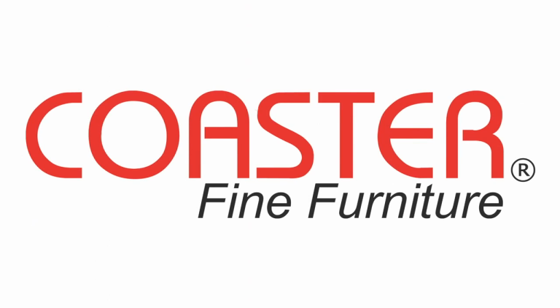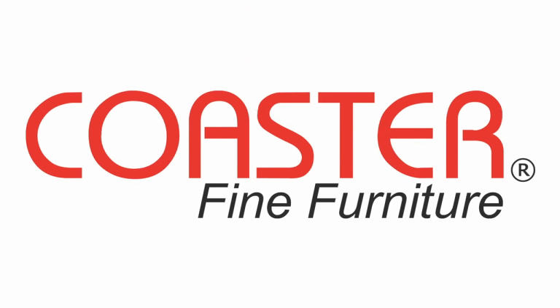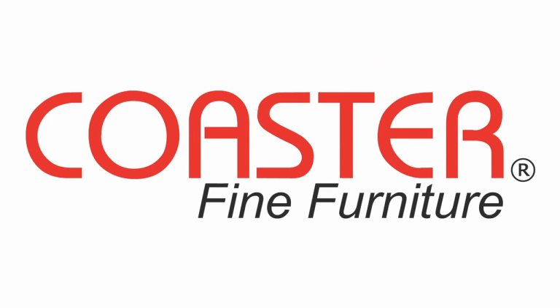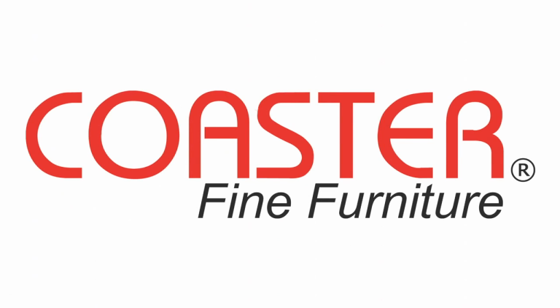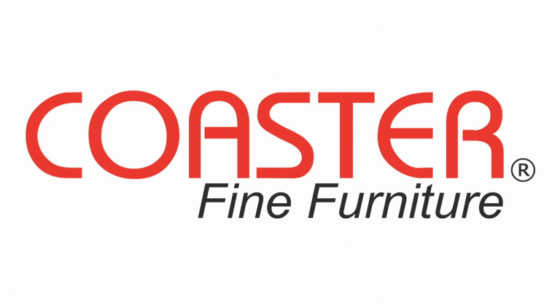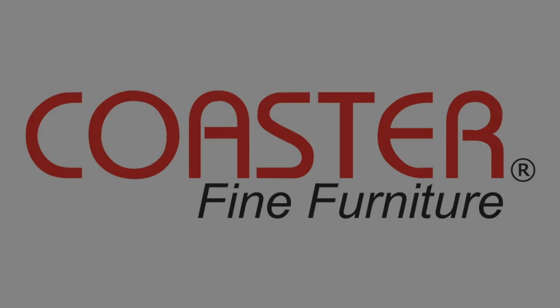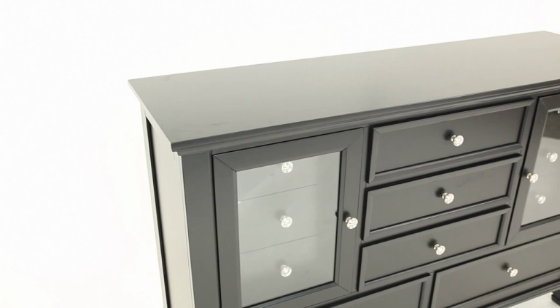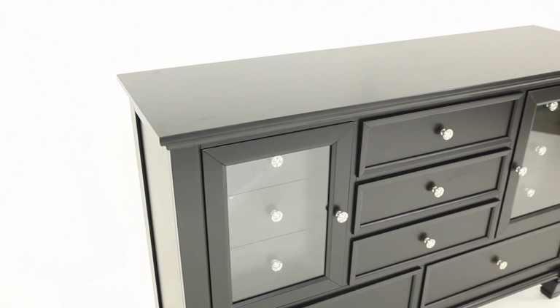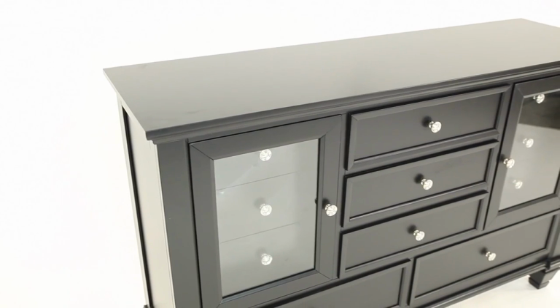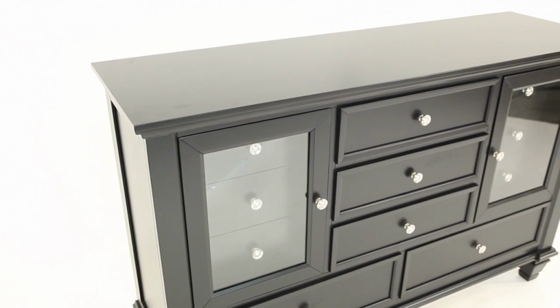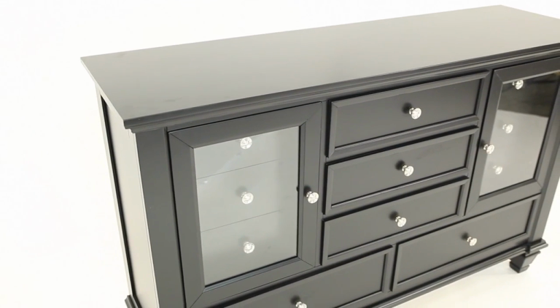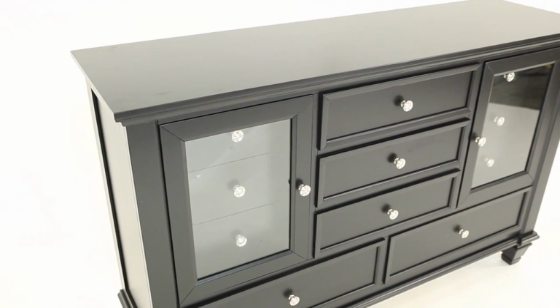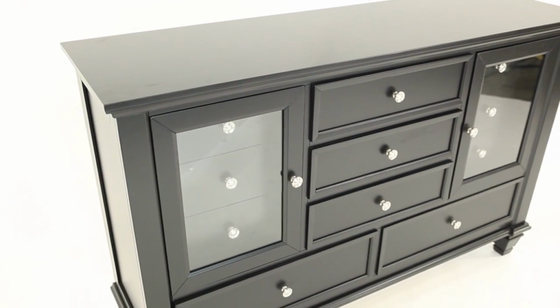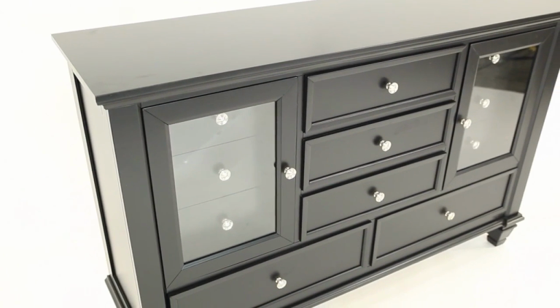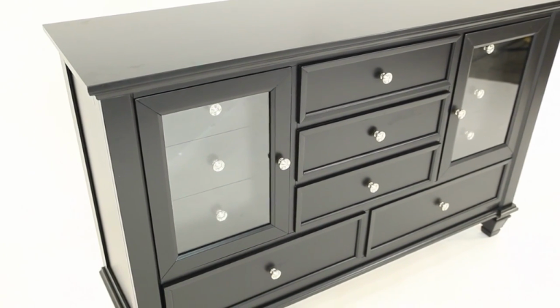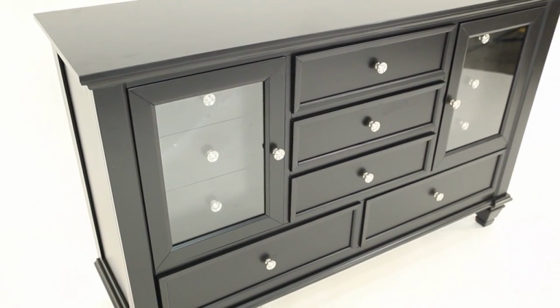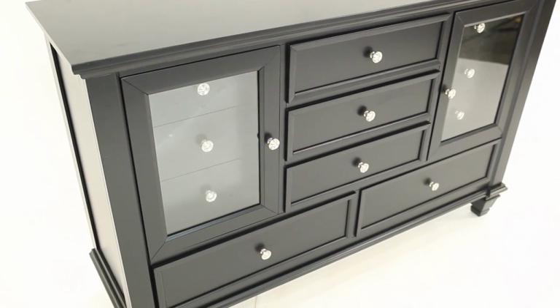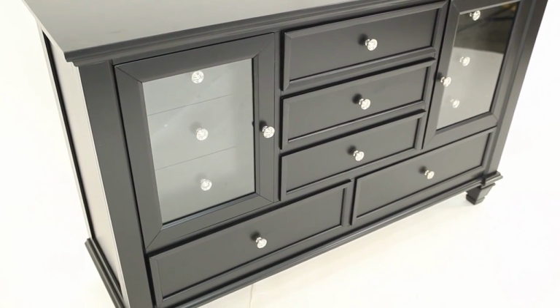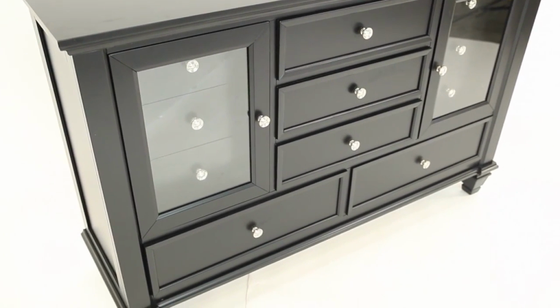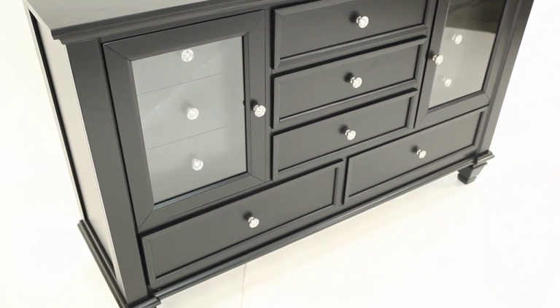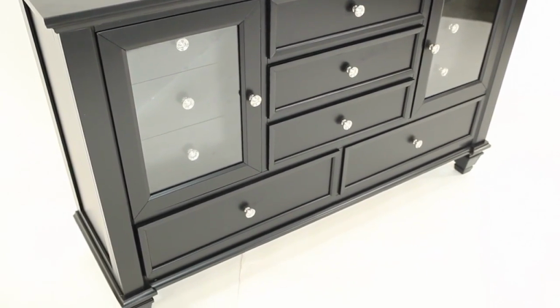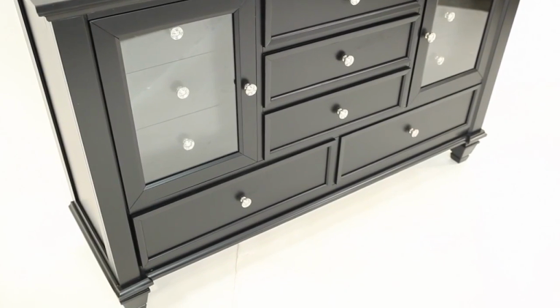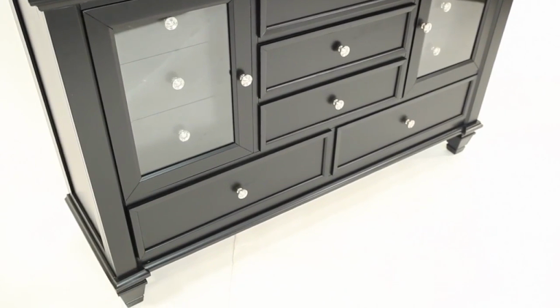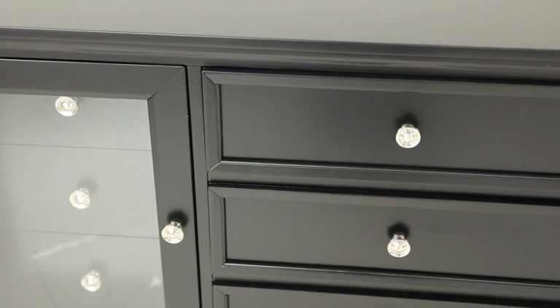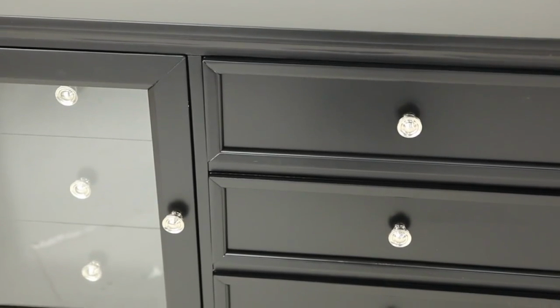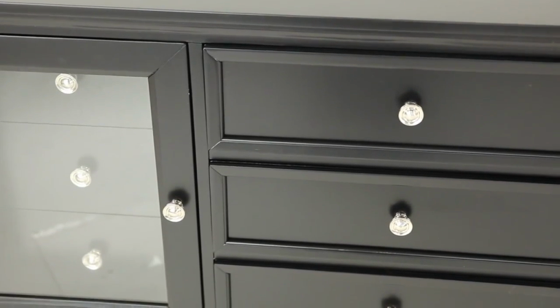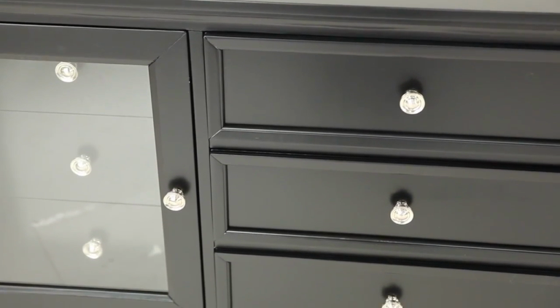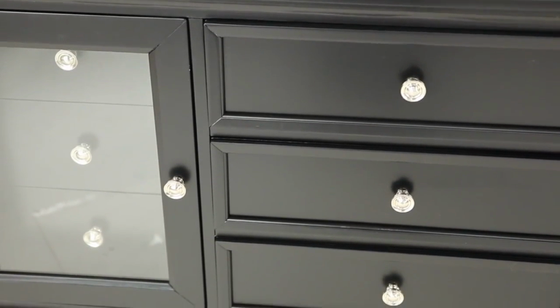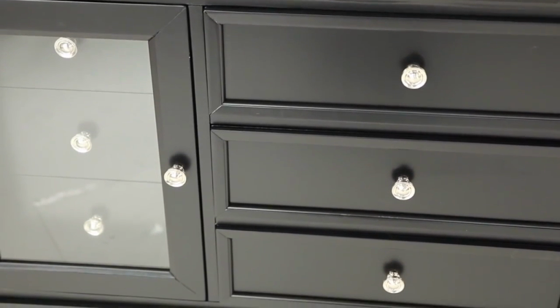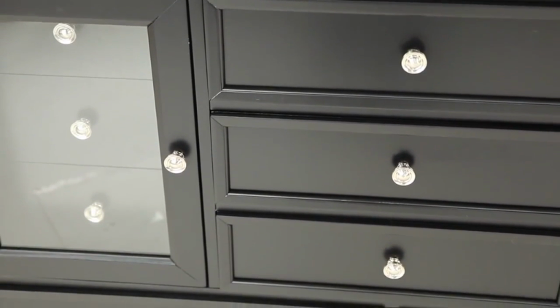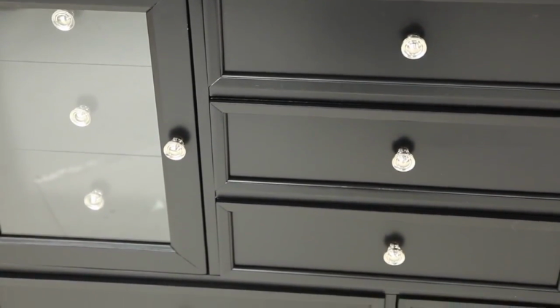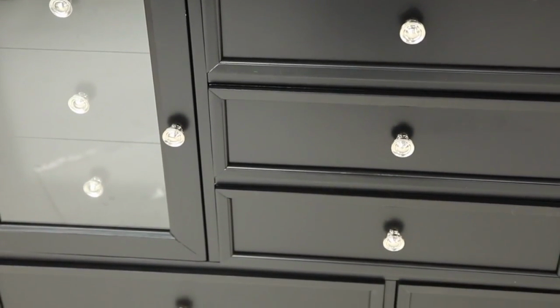Coaster Fine Furniture, Sandy Beach Collection. Add this dresser to your classic master bedroom for a style update. The piece has tons of storage with 11 drawers in various sizes to meet all of your bedroom storage needs.